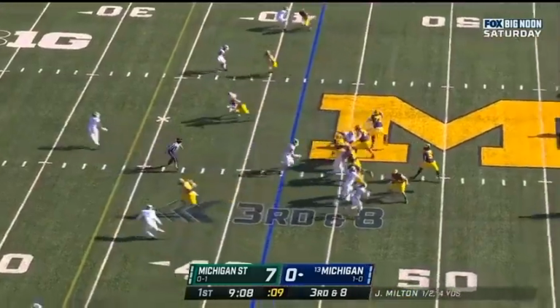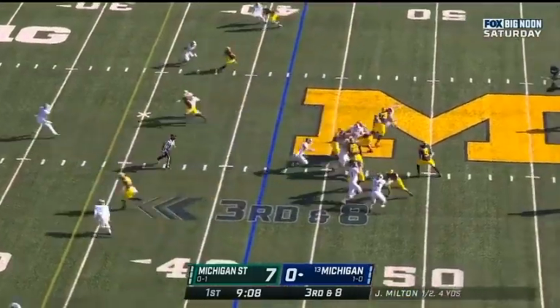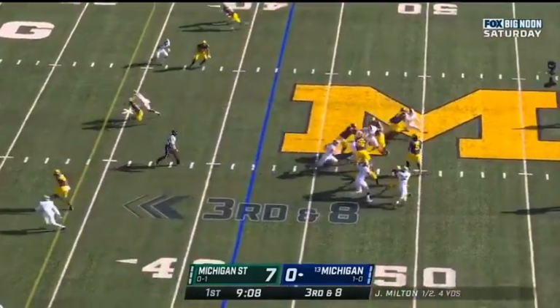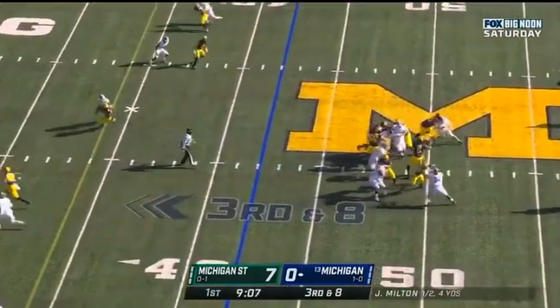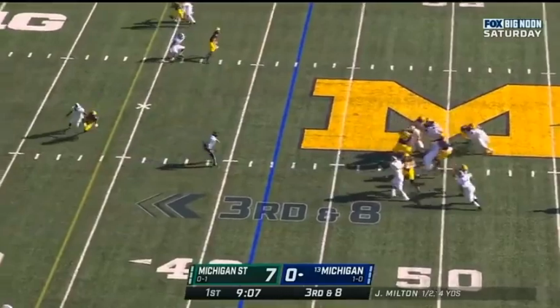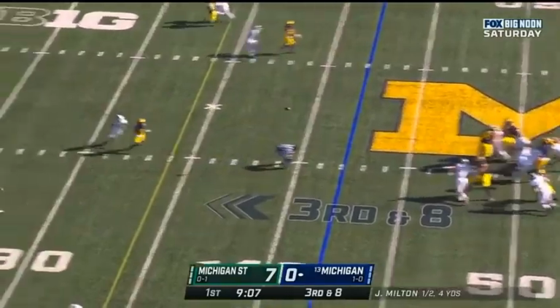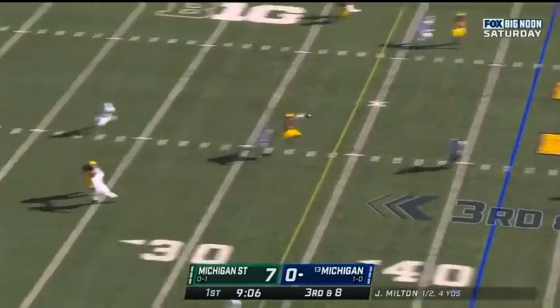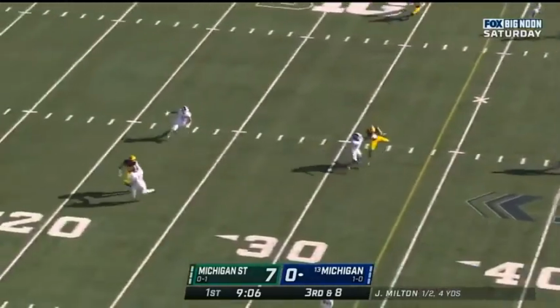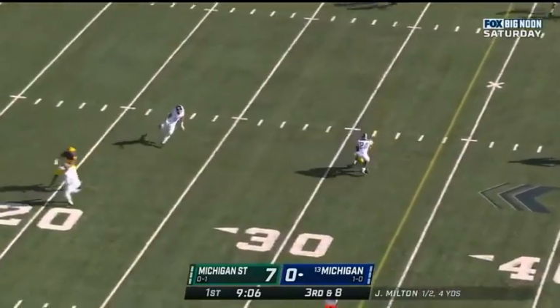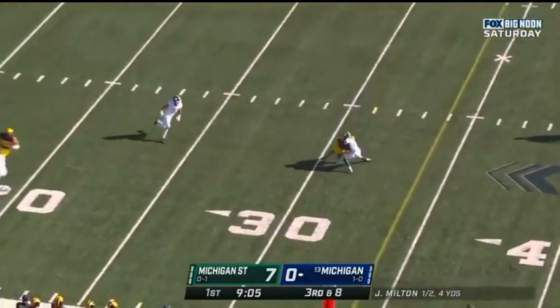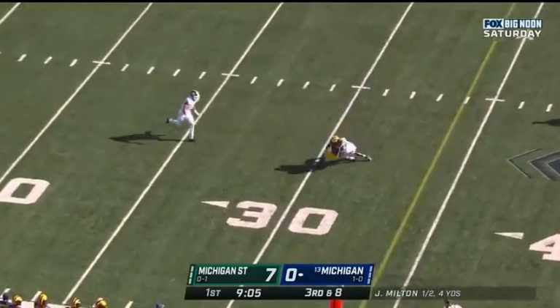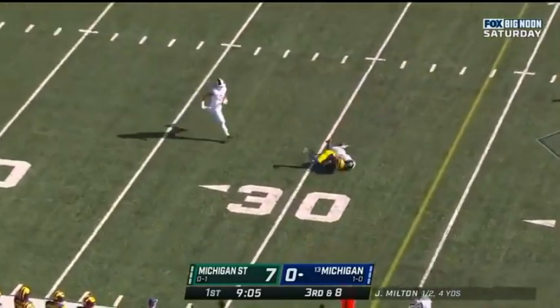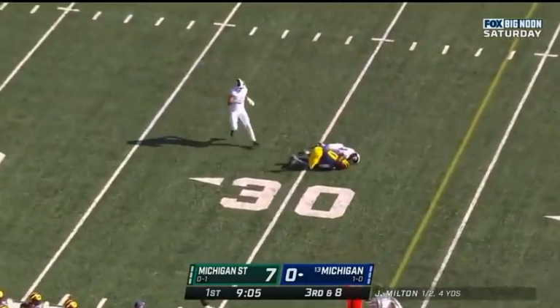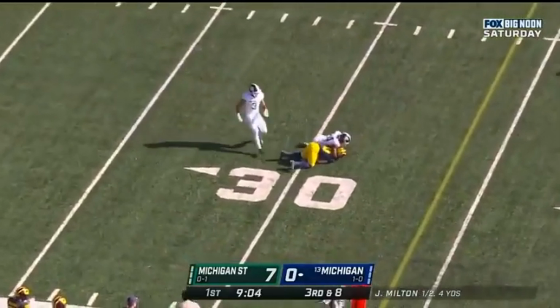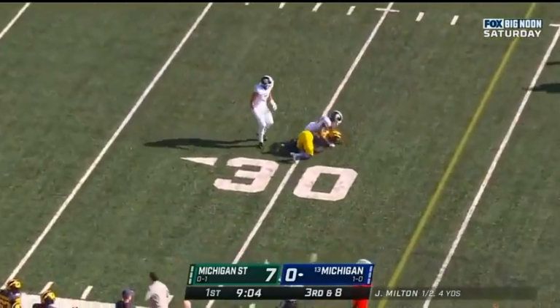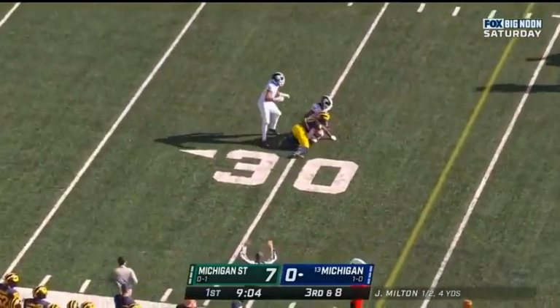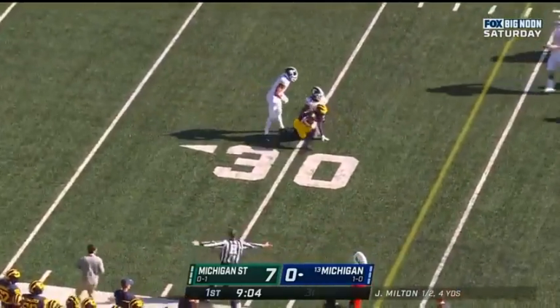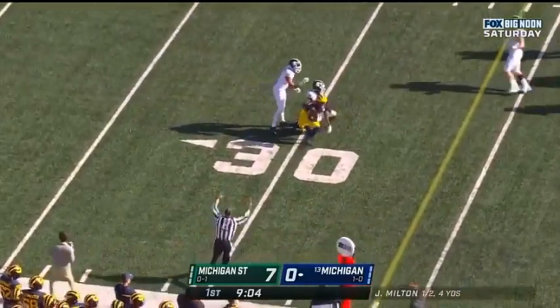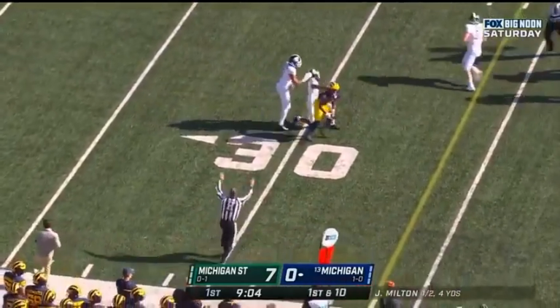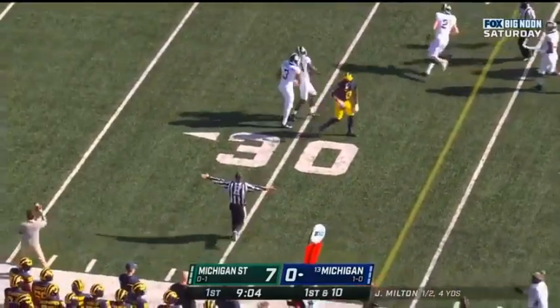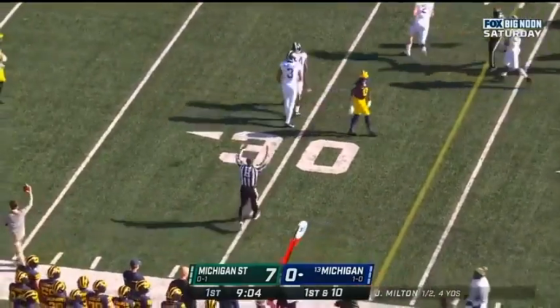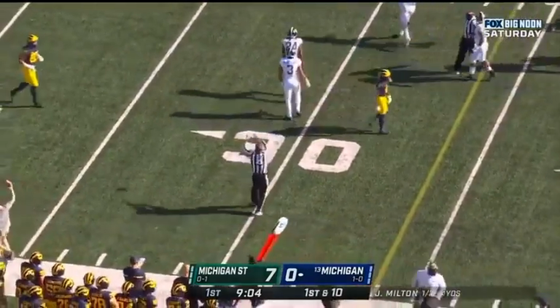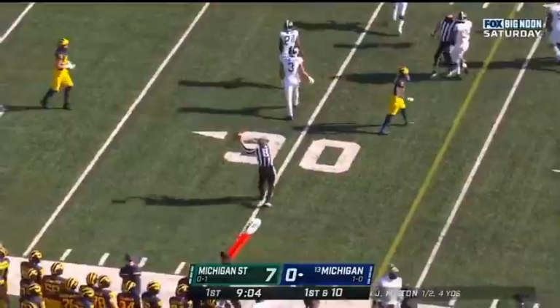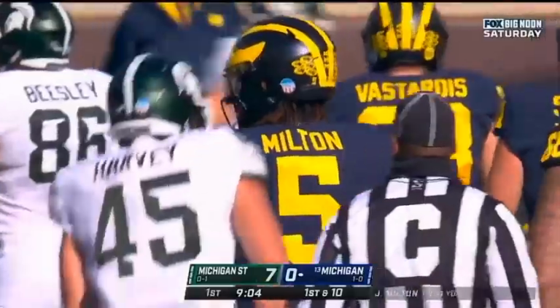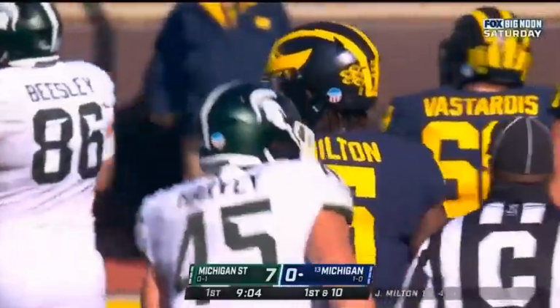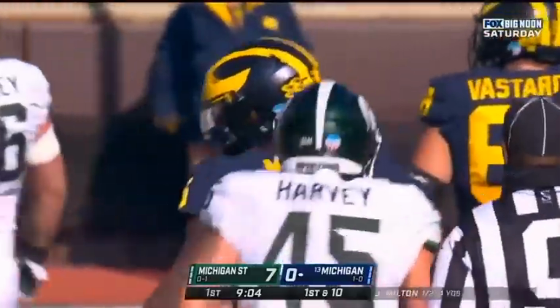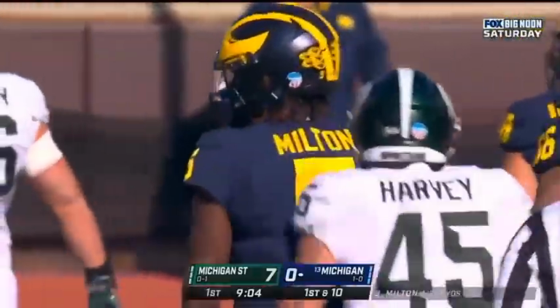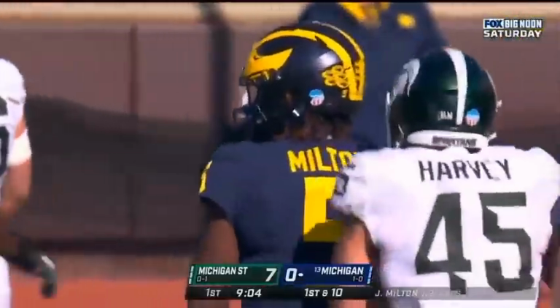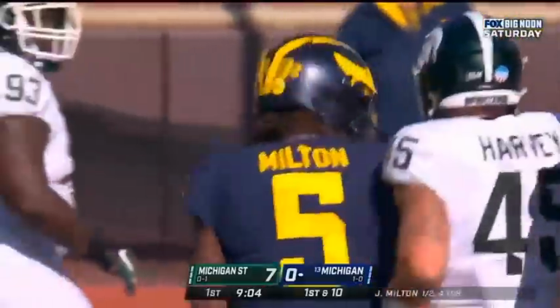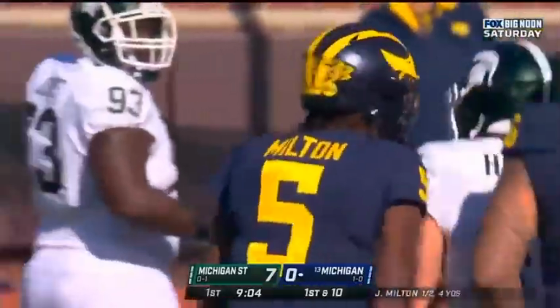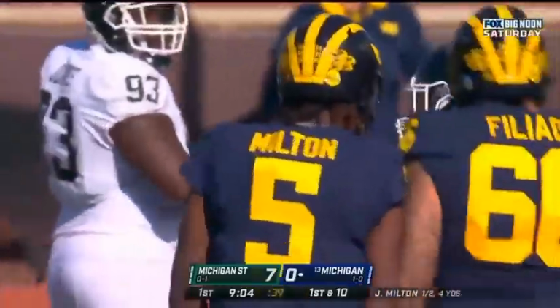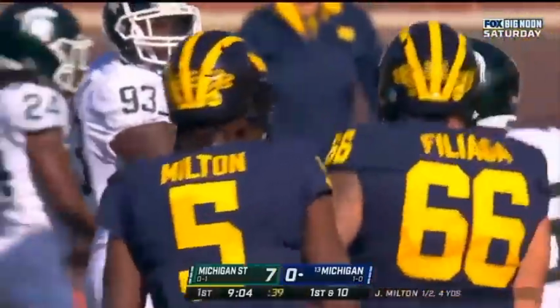Milton. Hit as he throws, but he got it away. And it's Giles Jackson — found a soft spot, makes the catch. And it's a first down.